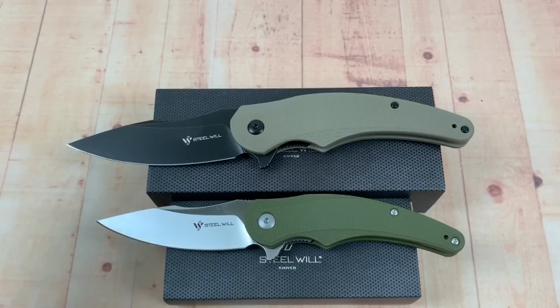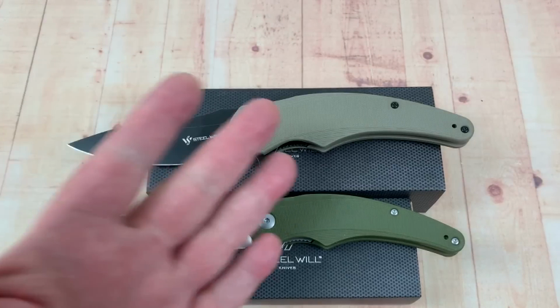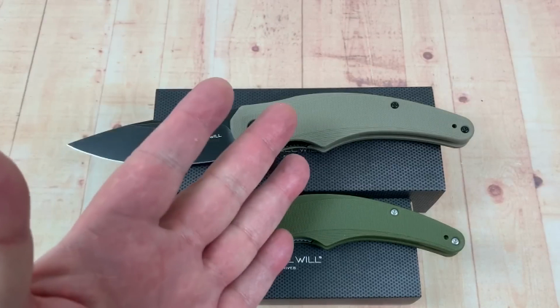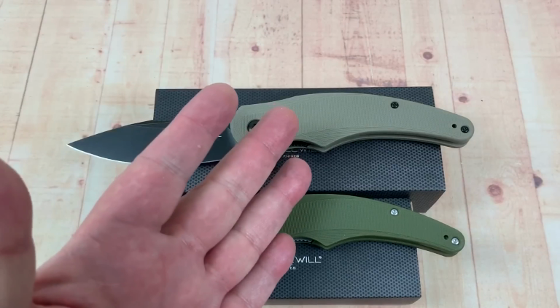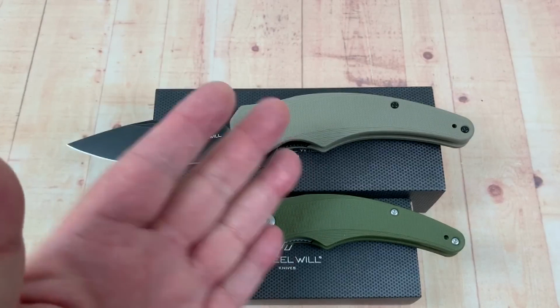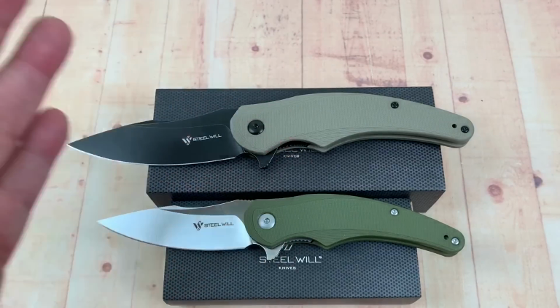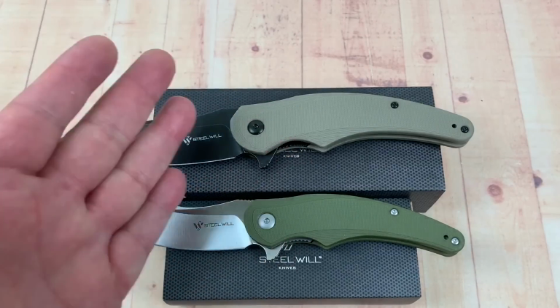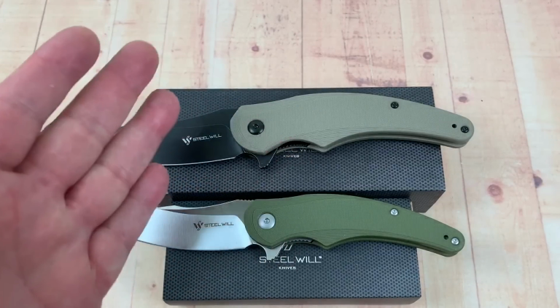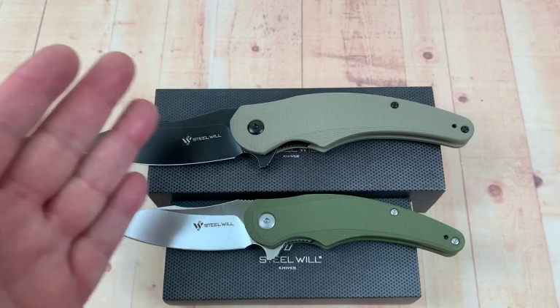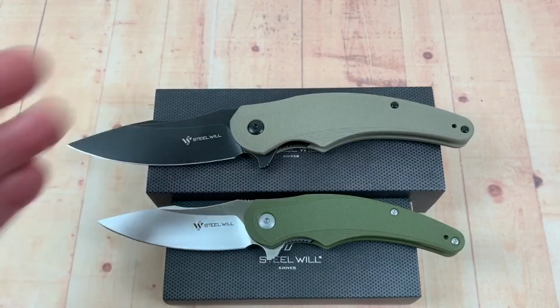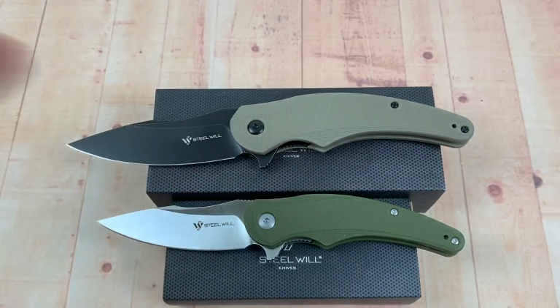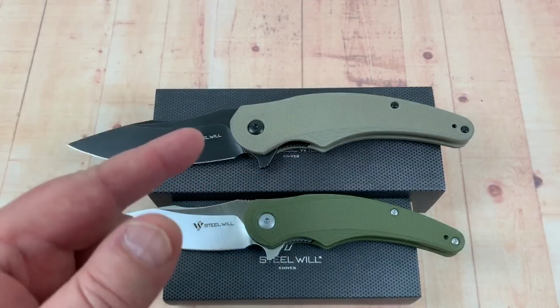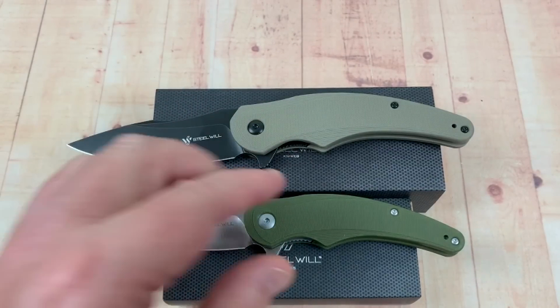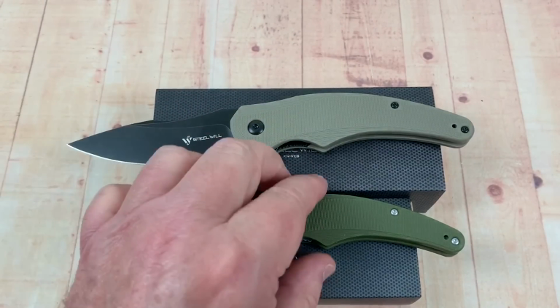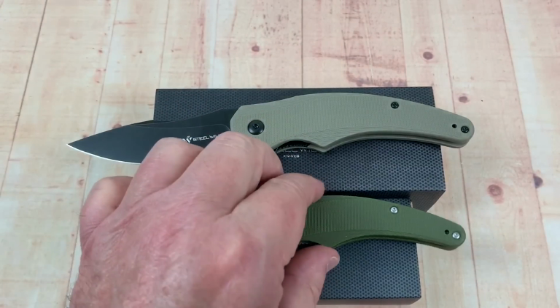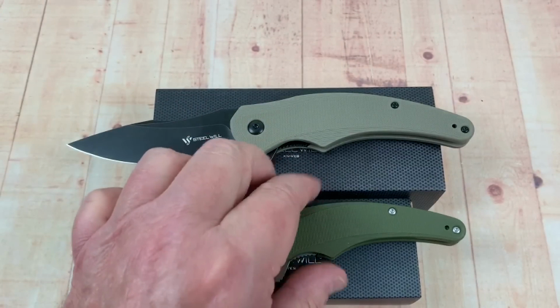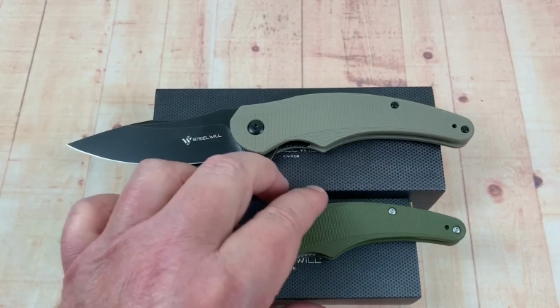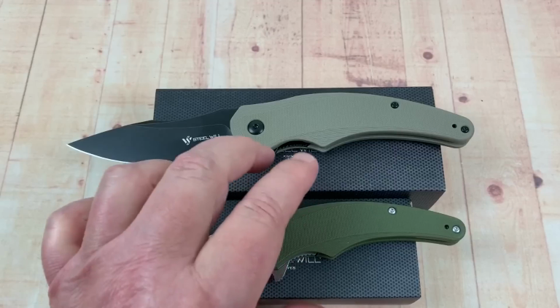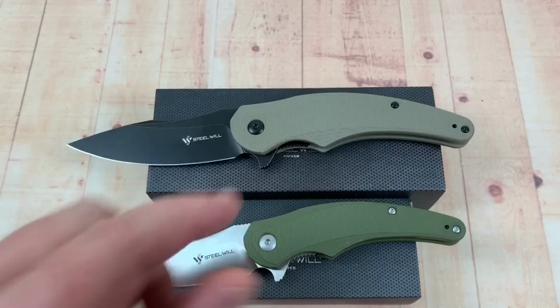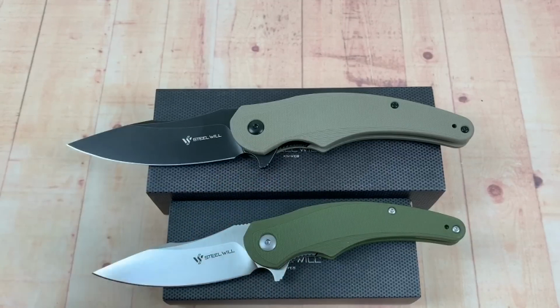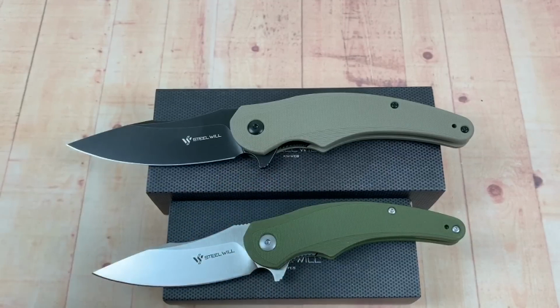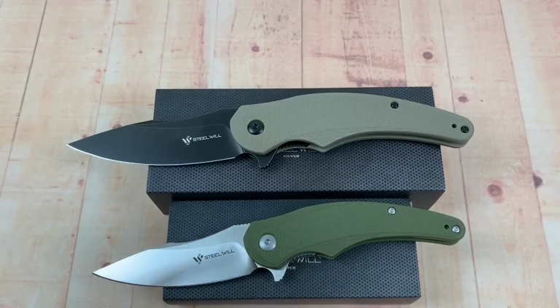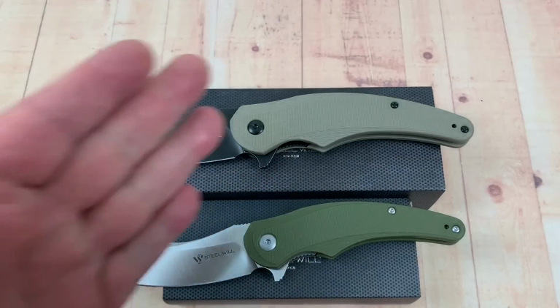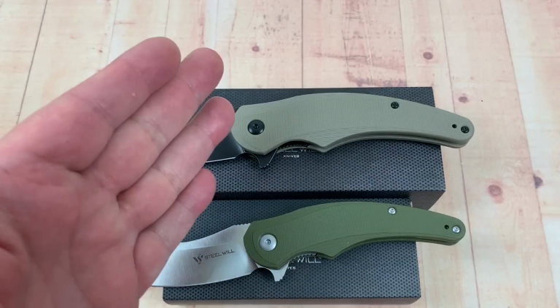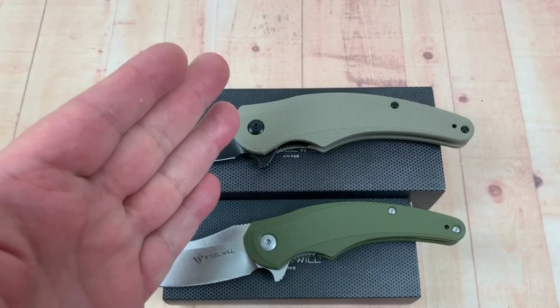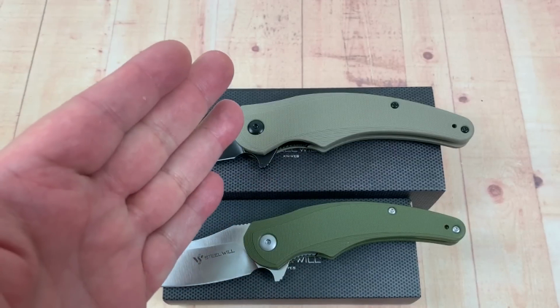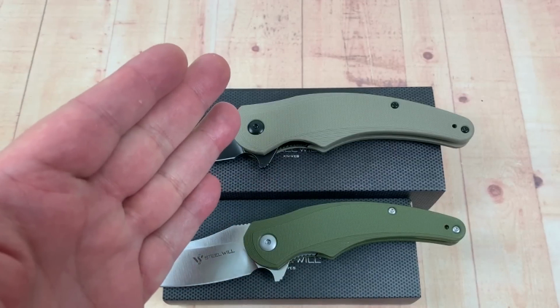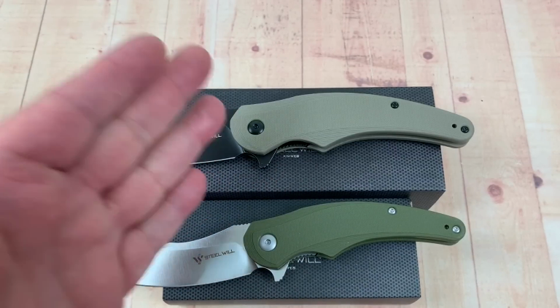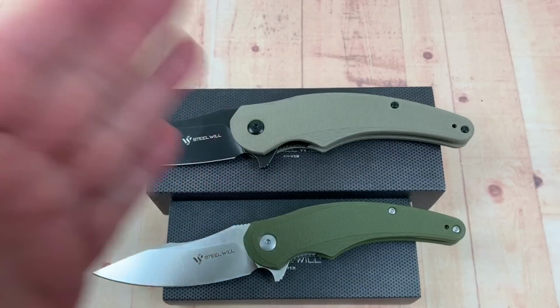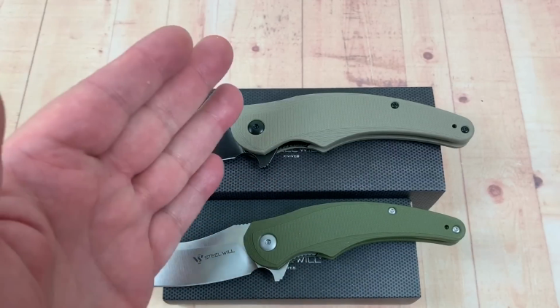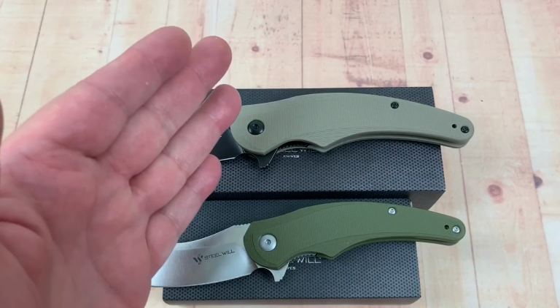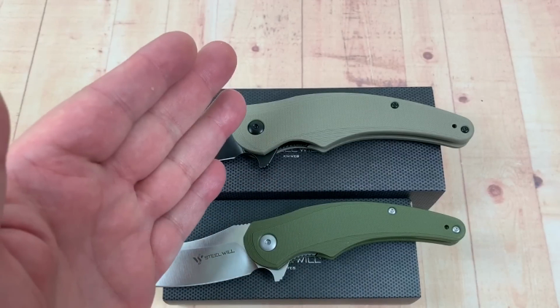Thanks for dropping in to the Love Them Knives channel. LTK here. Today, the Steel Wheel Arcturus.